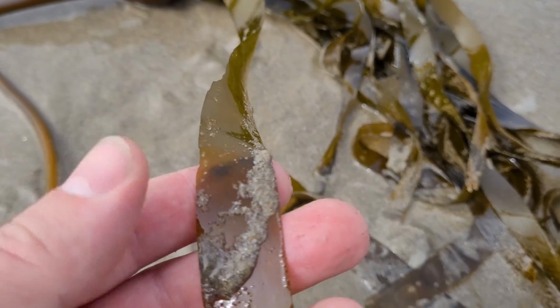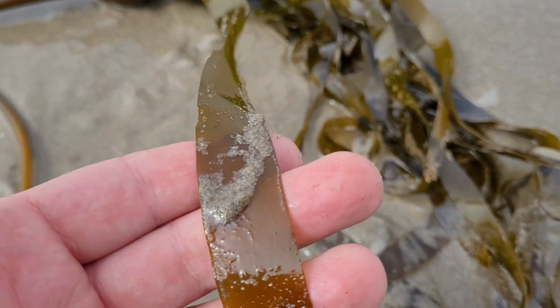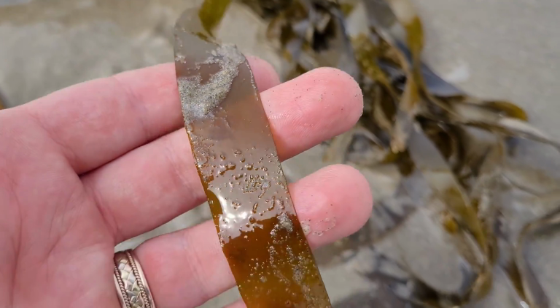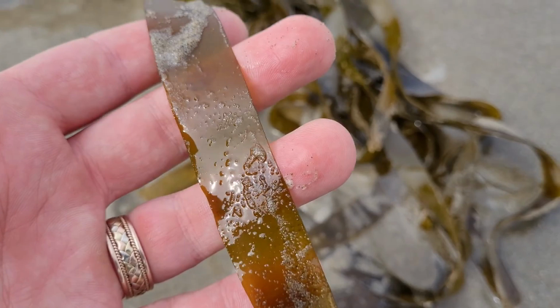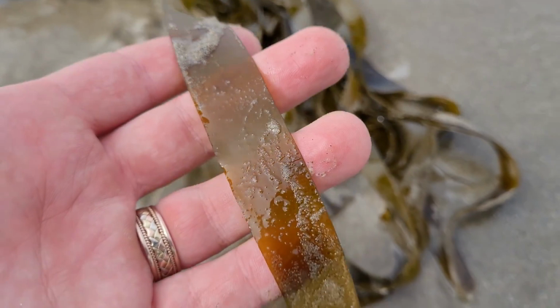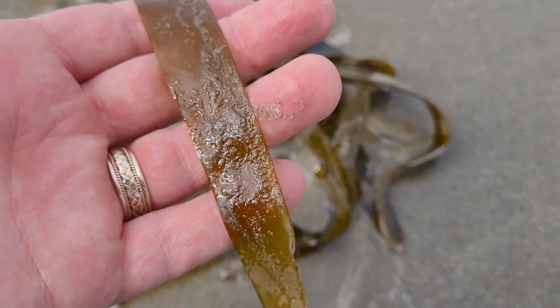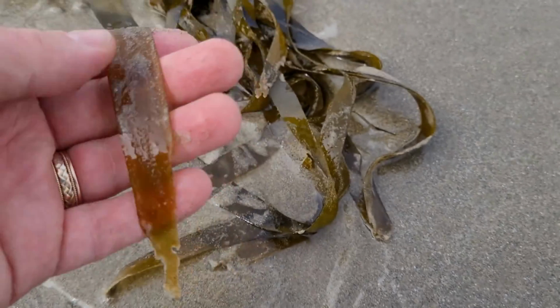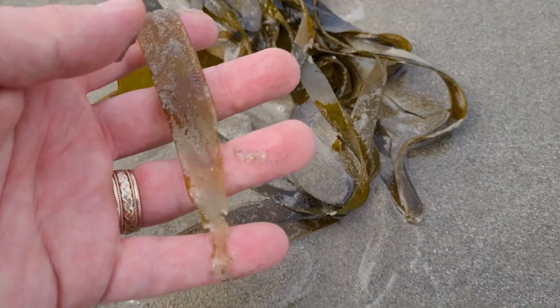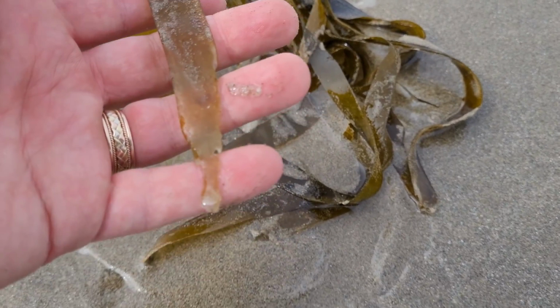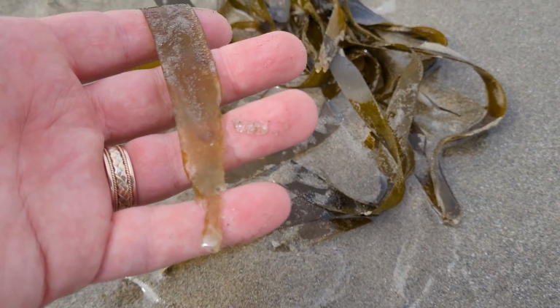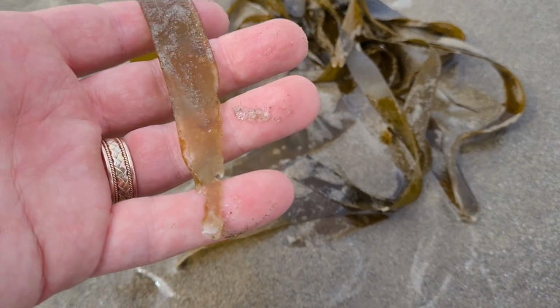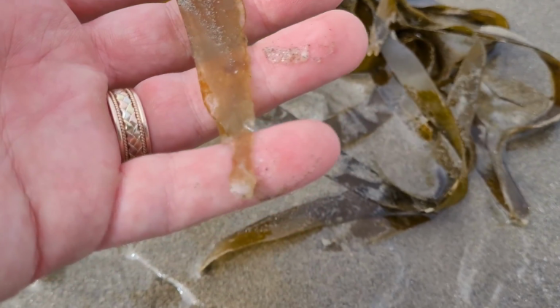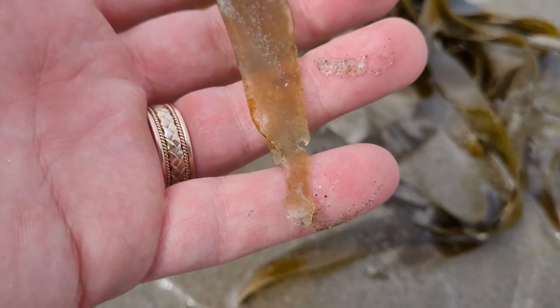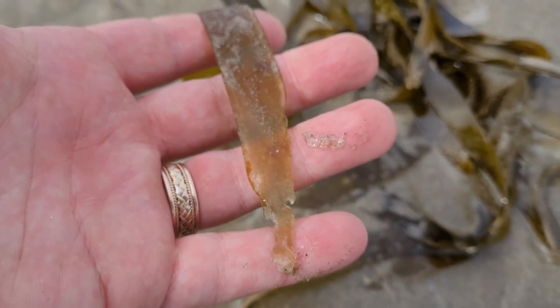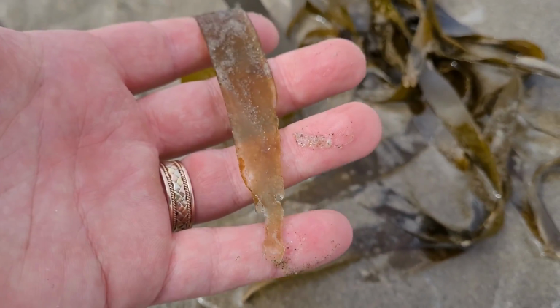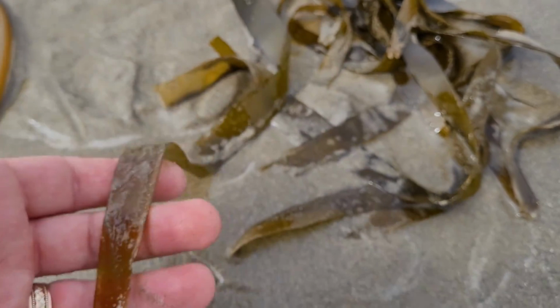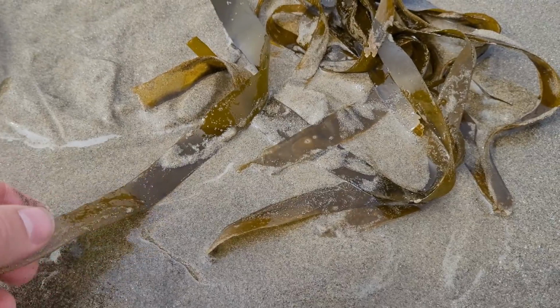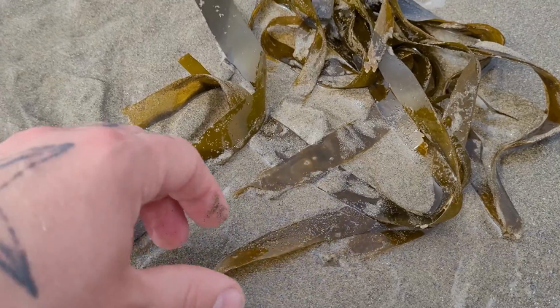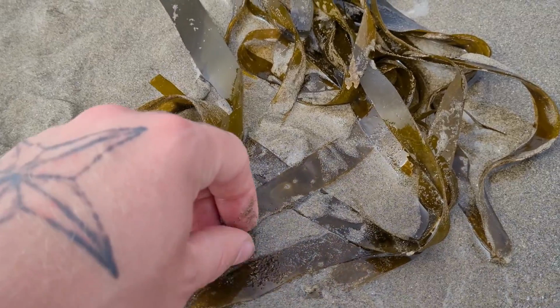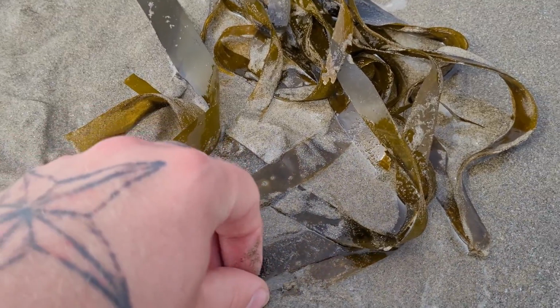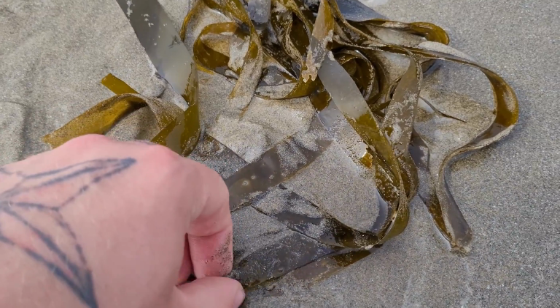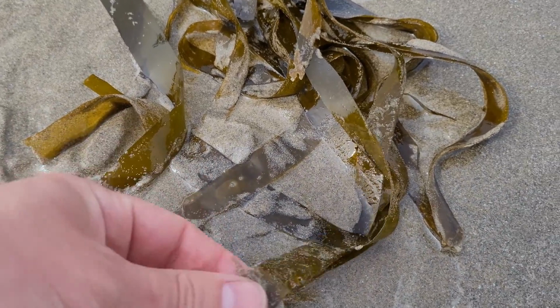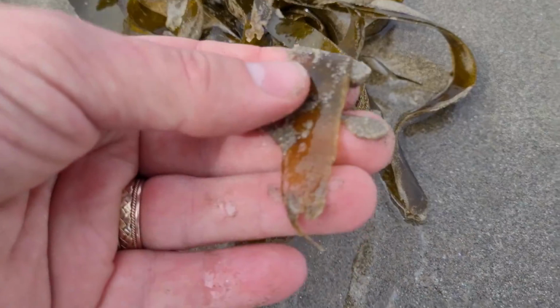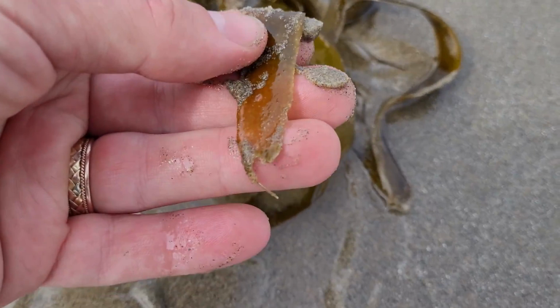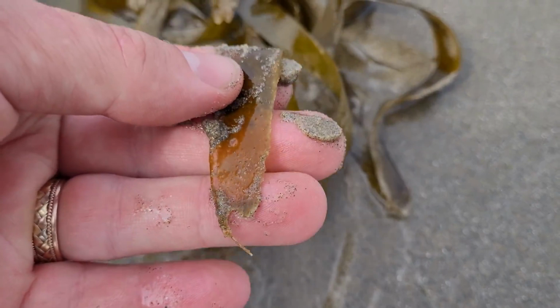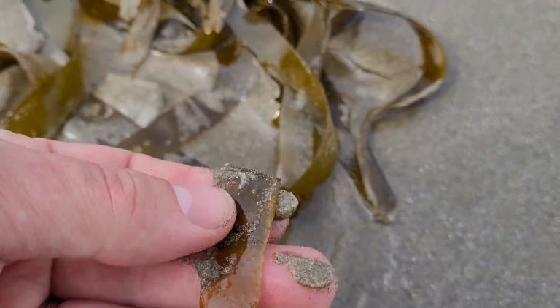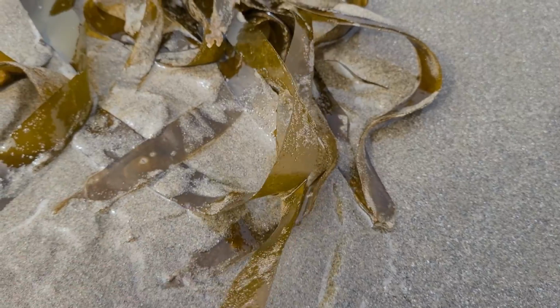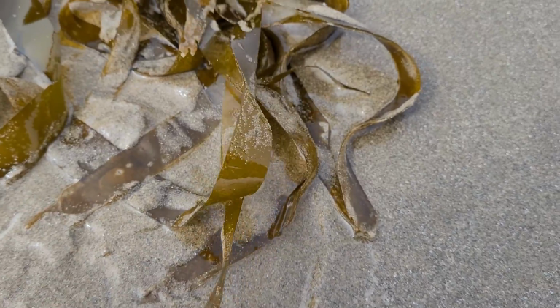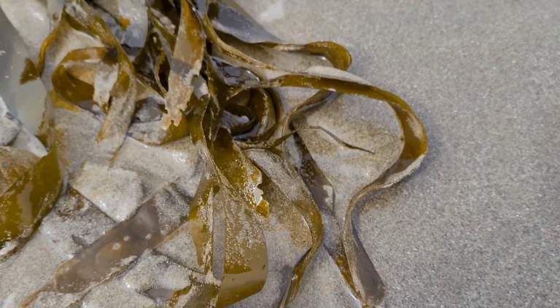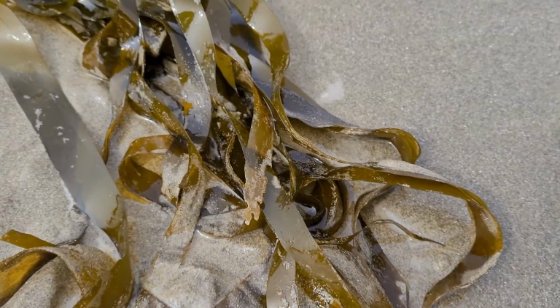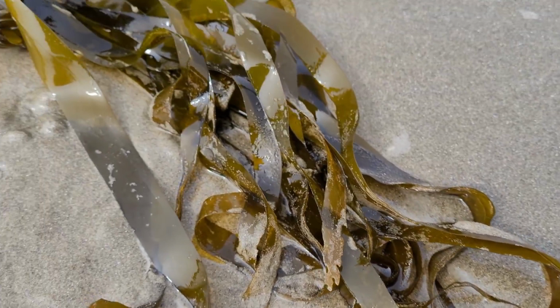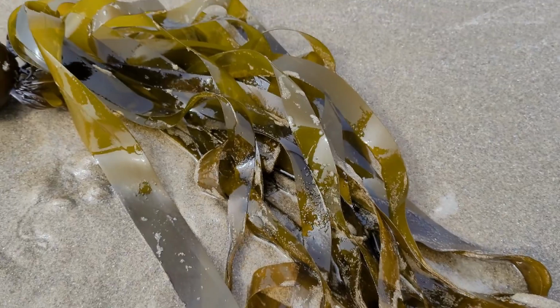Bull kelp is gigantic and it can grow up to 2 feet per day. It also really enjoys the colder climates and it has no problem being in these rougher waters.